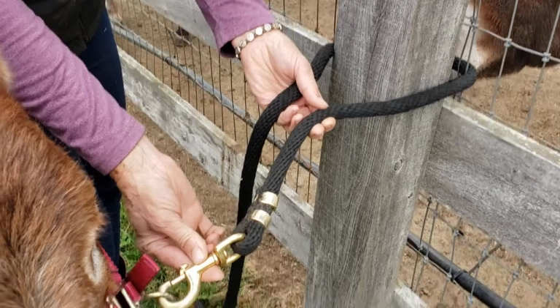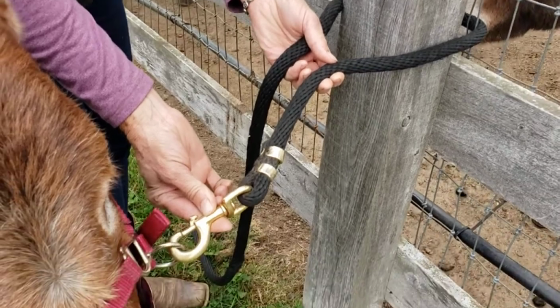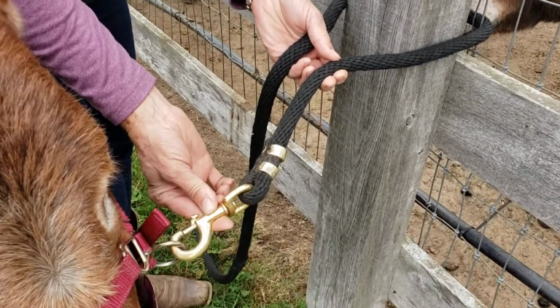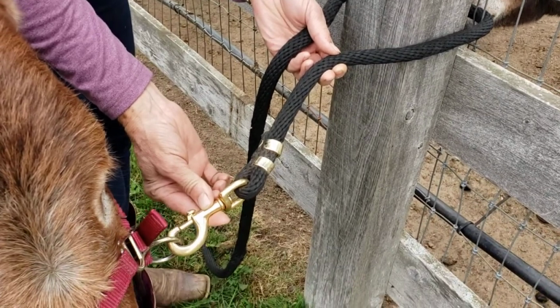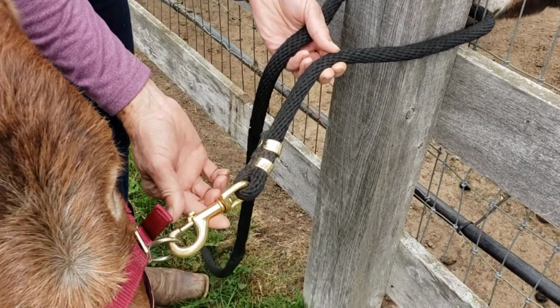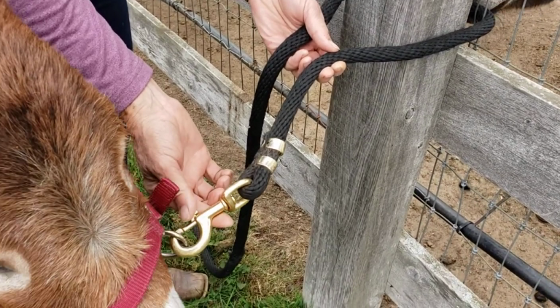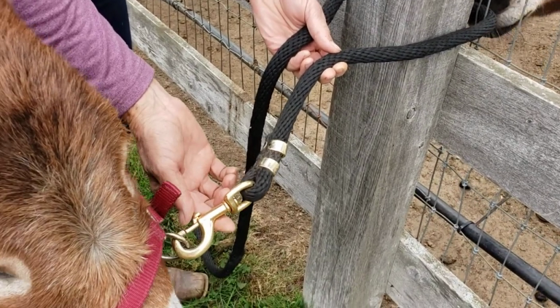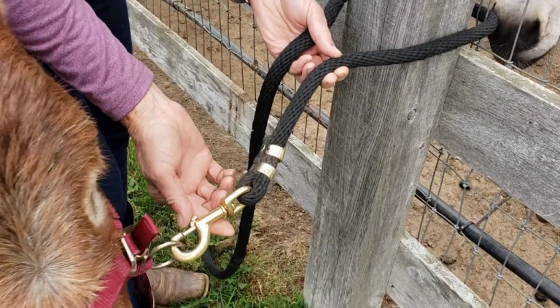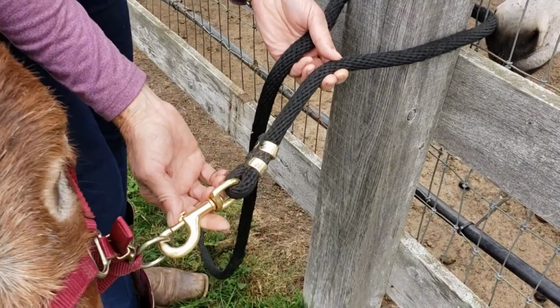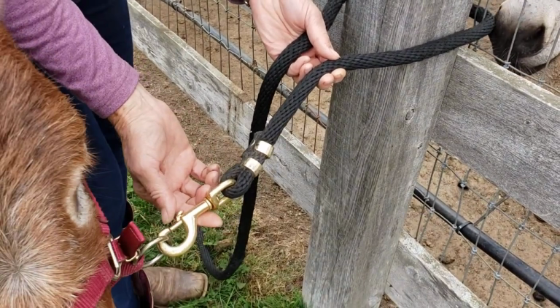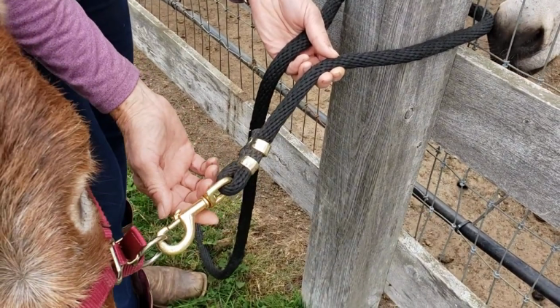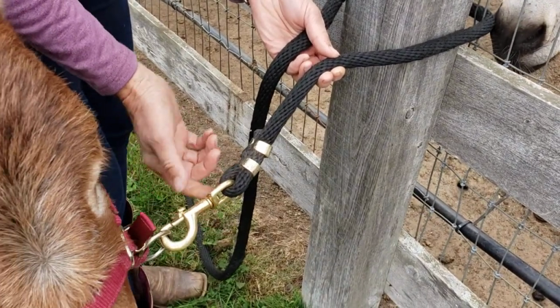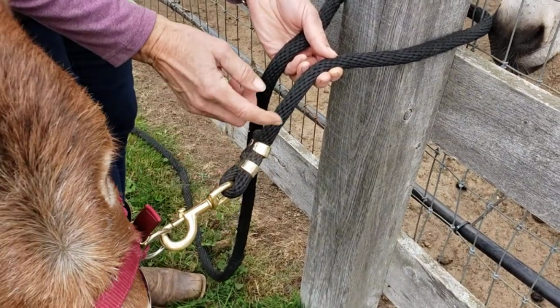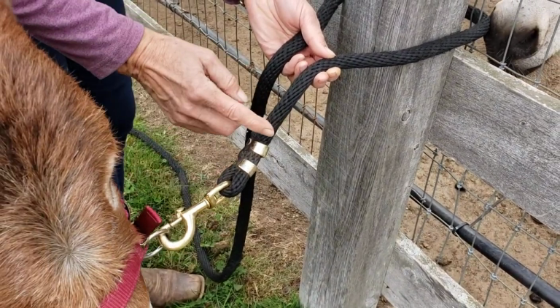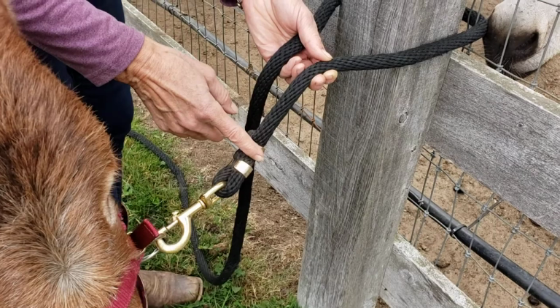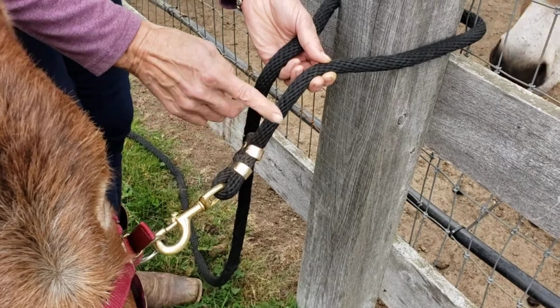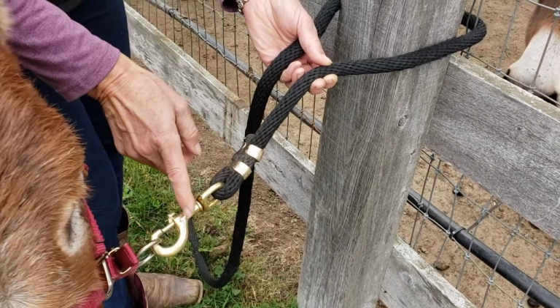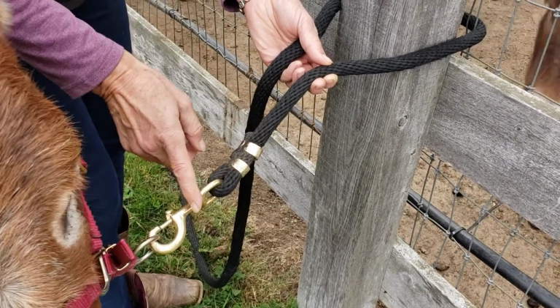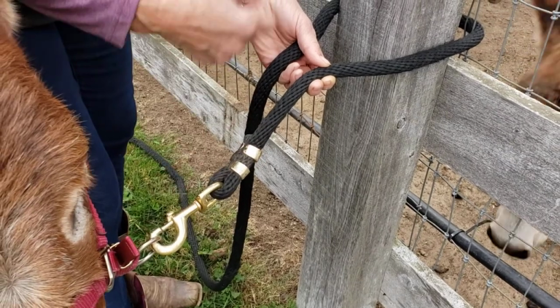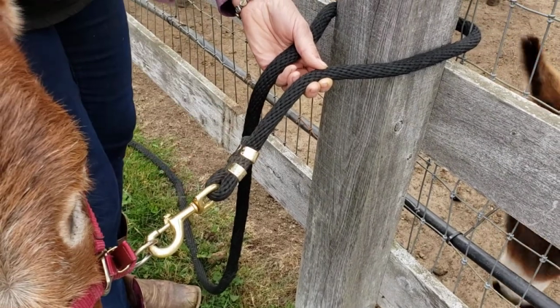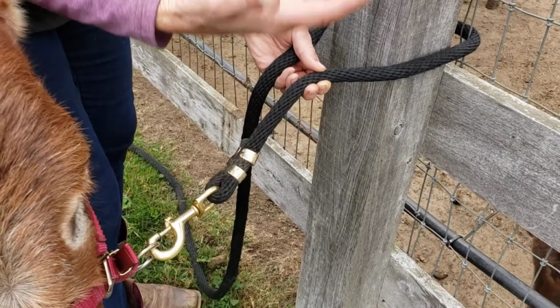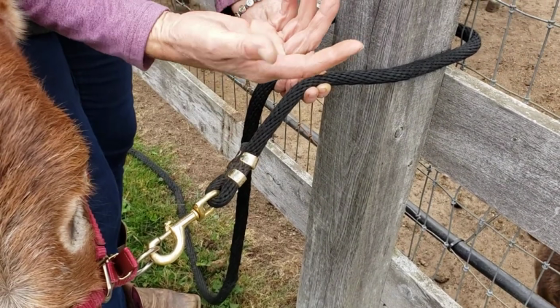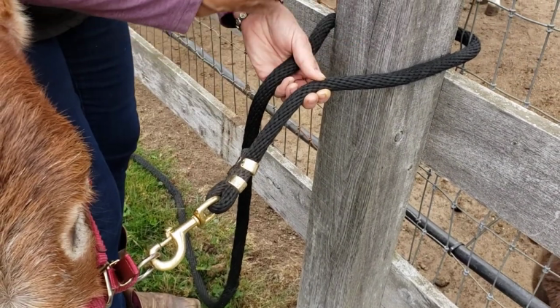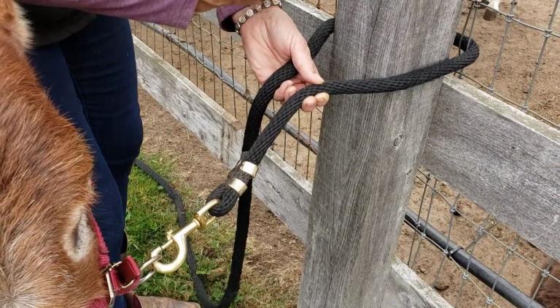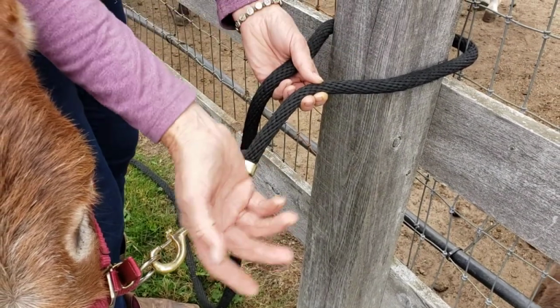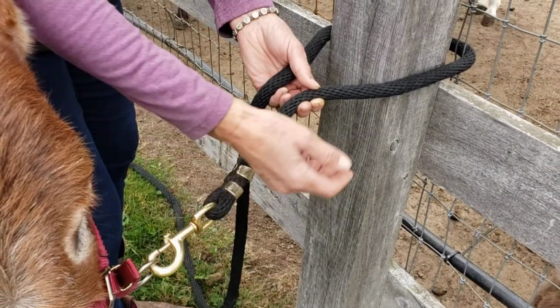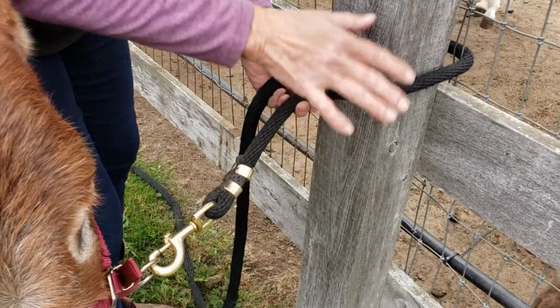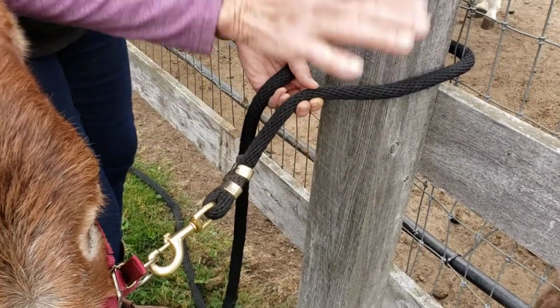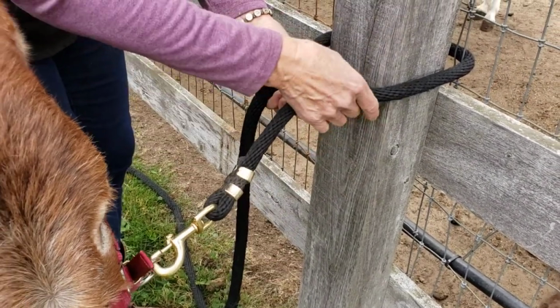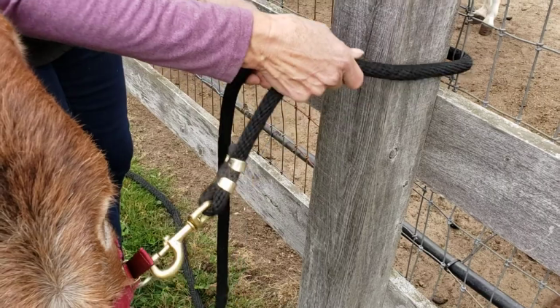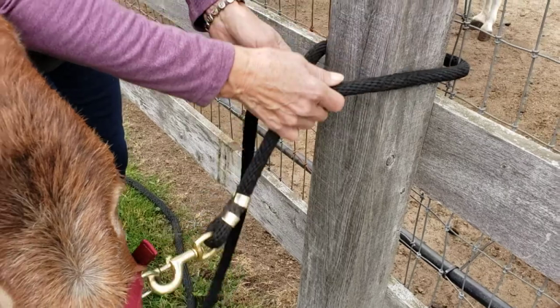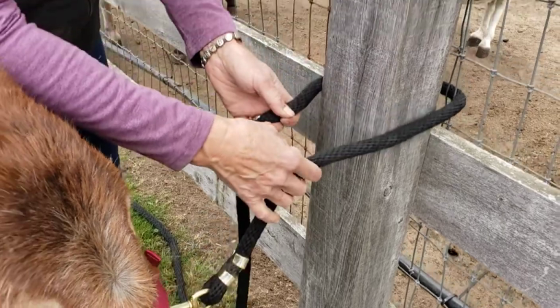Invest in nice quality lead ropes with big brass snaps, because the last thing you want is for the lead rope to snap and then the donkey learns that it can escape from being tied. They need to know that they have to stand.